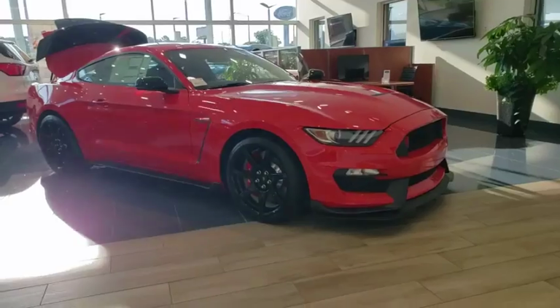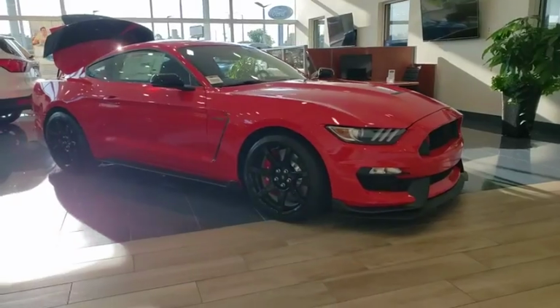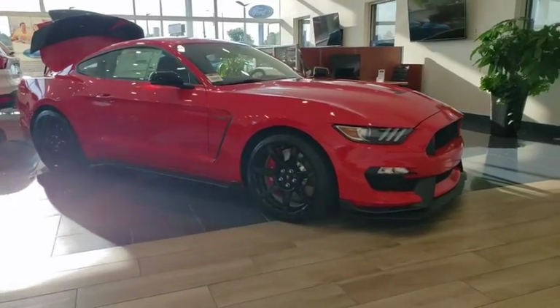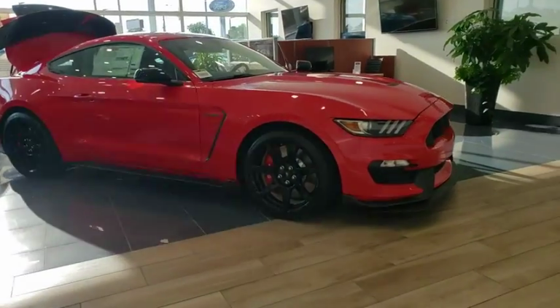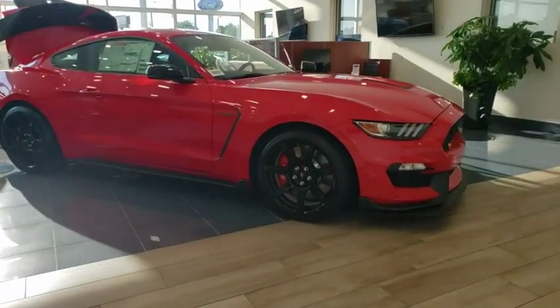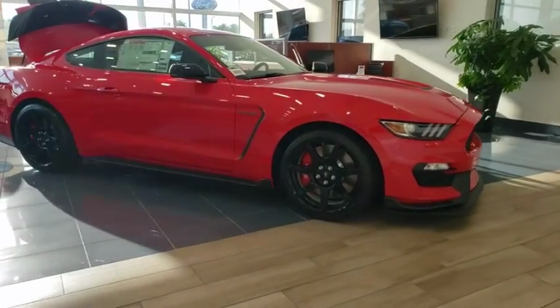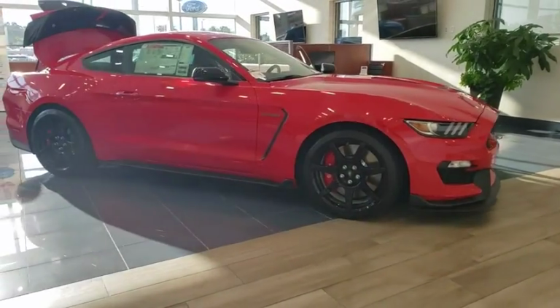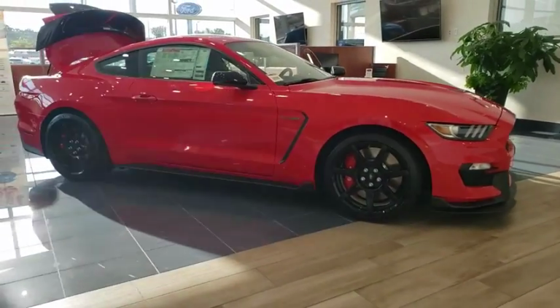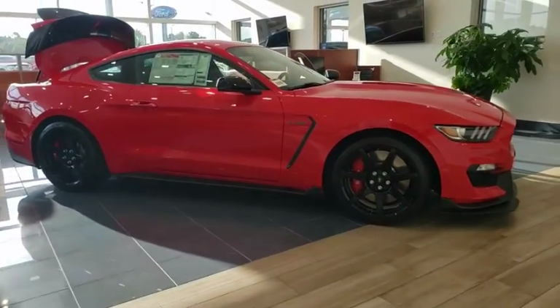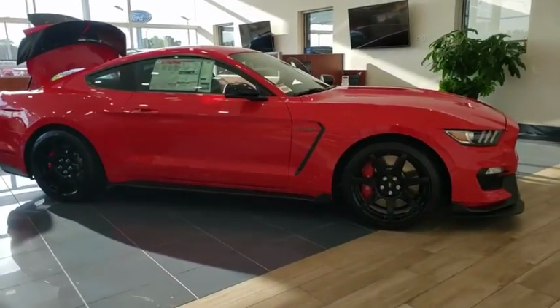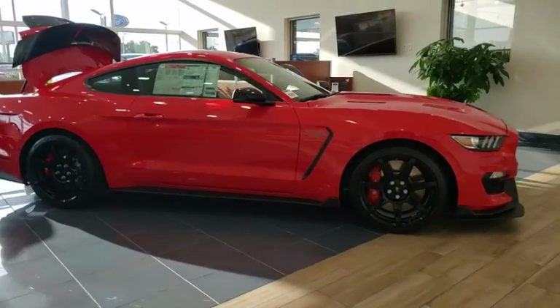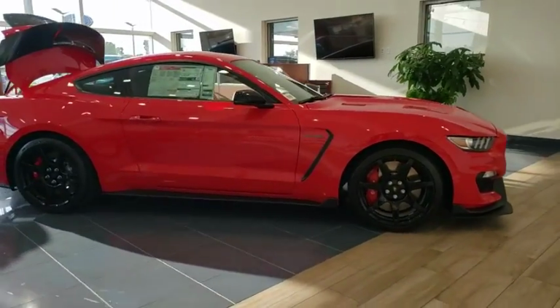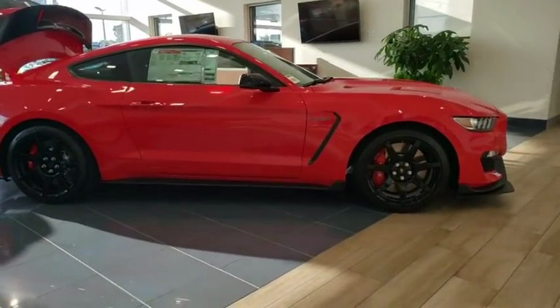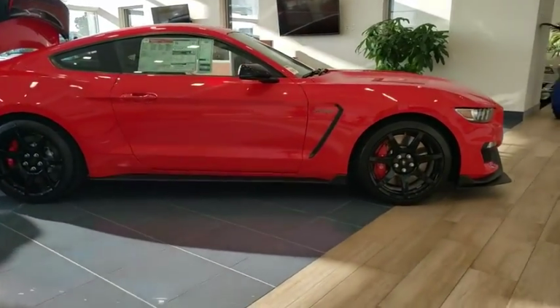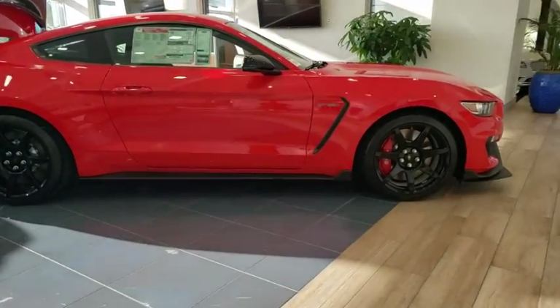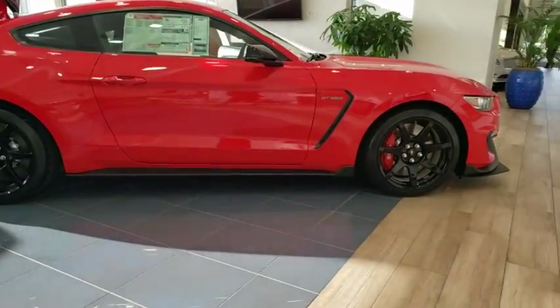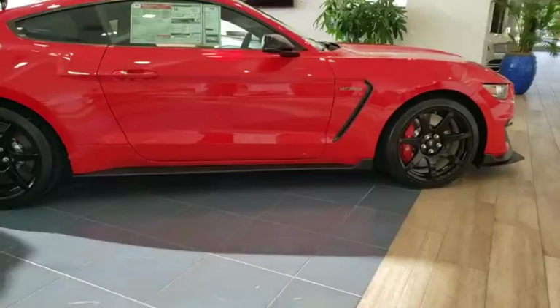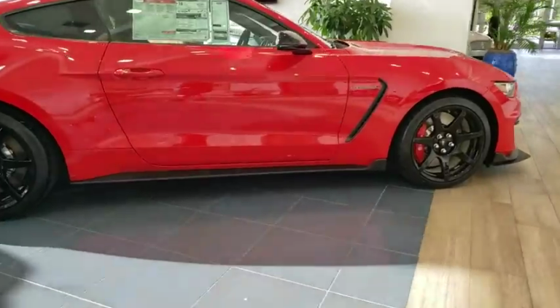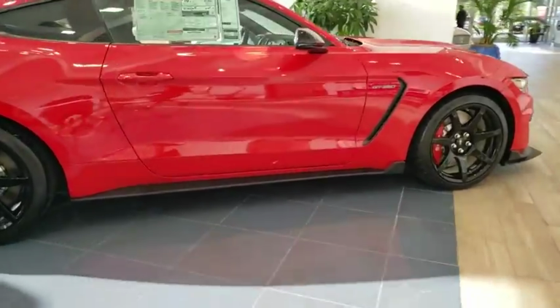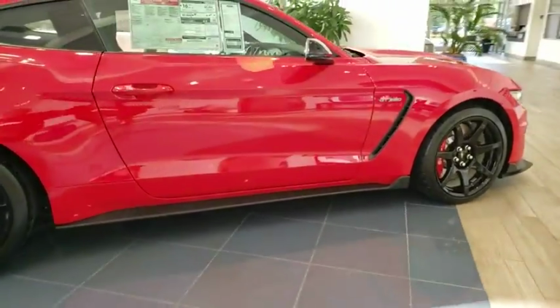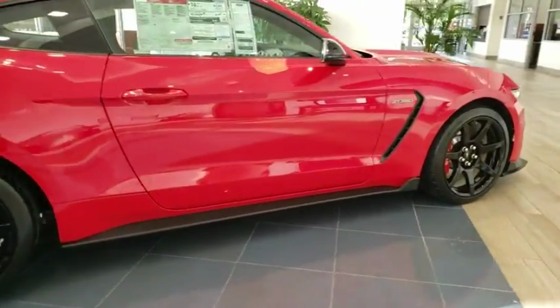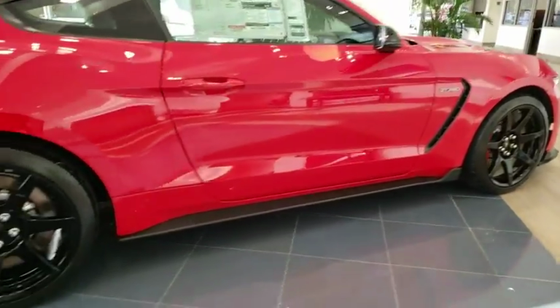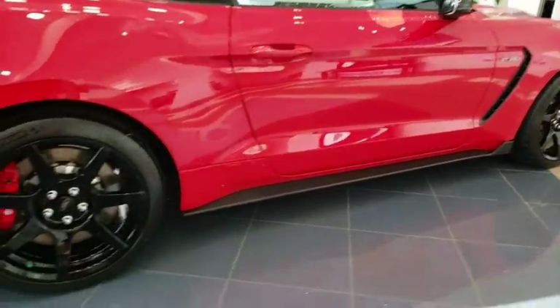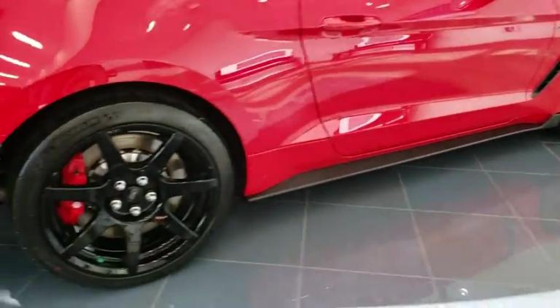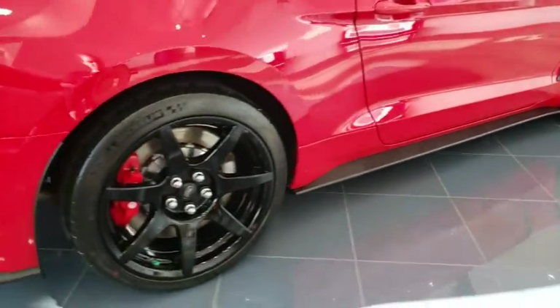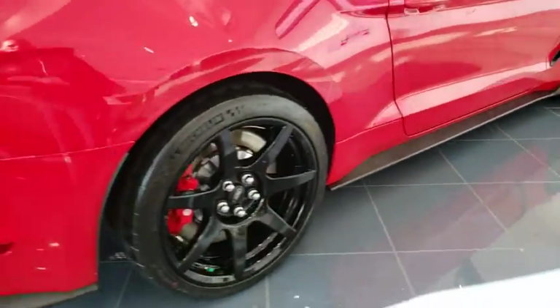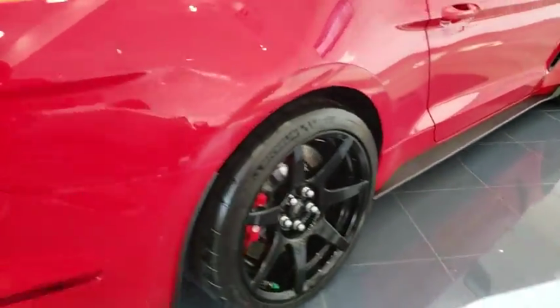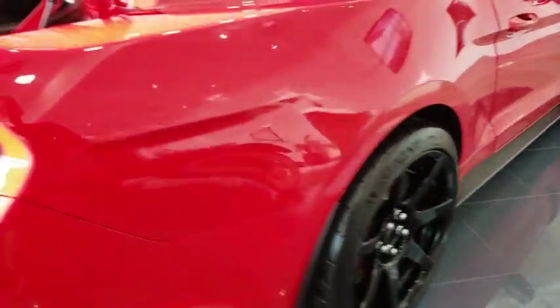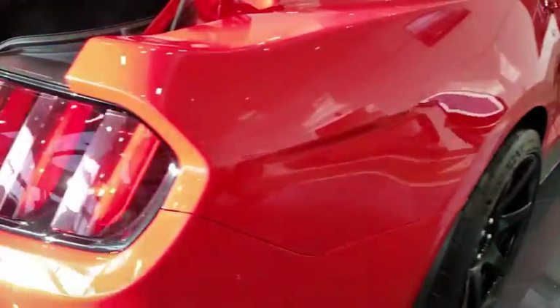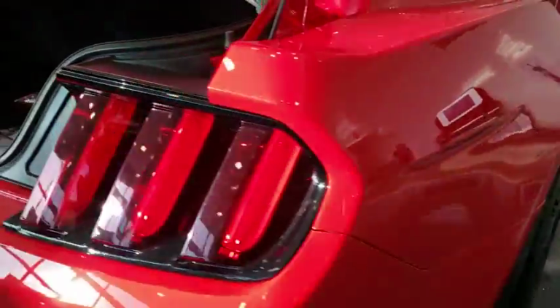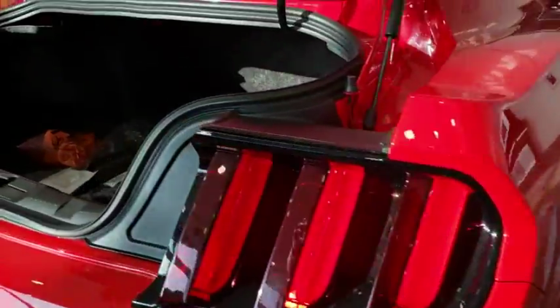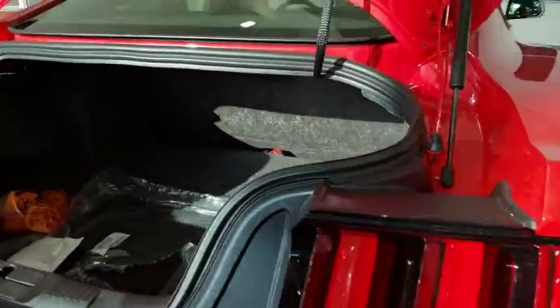Make a great choice today with the 2019 Ford Mustang. The Mustang is race-worthy and ready for the track. Here are some of this vehicle's great options.